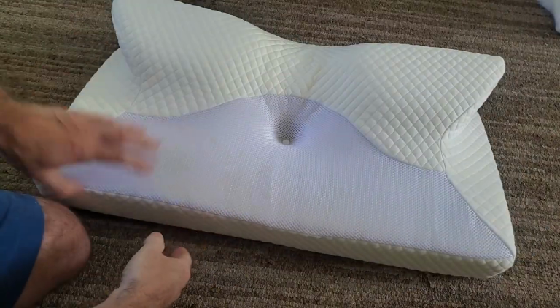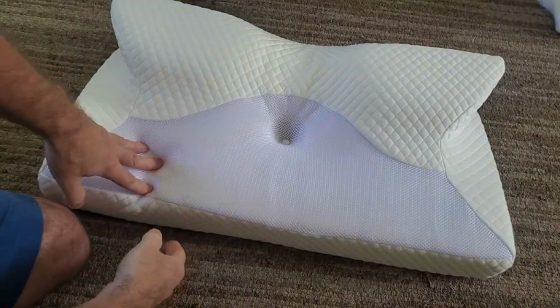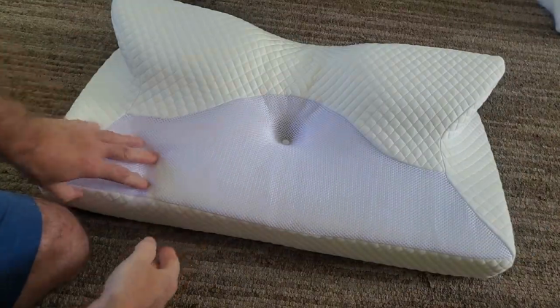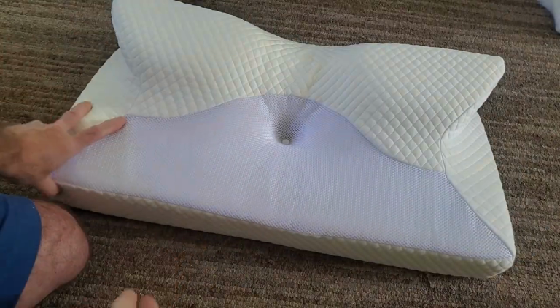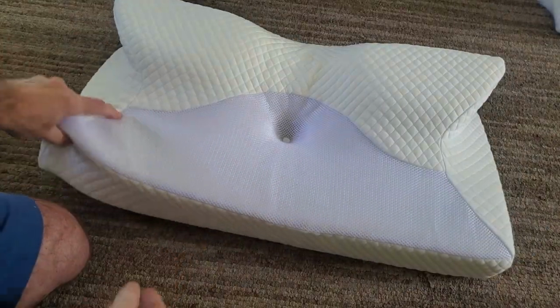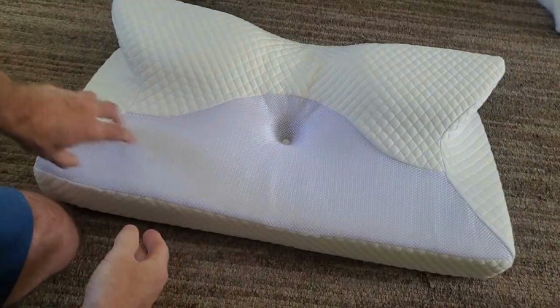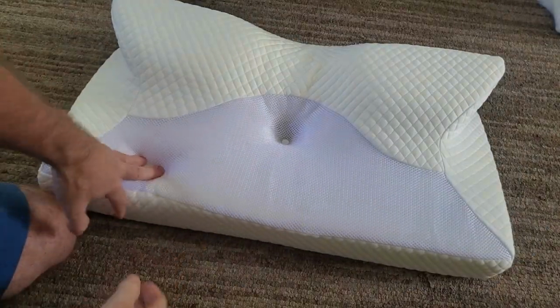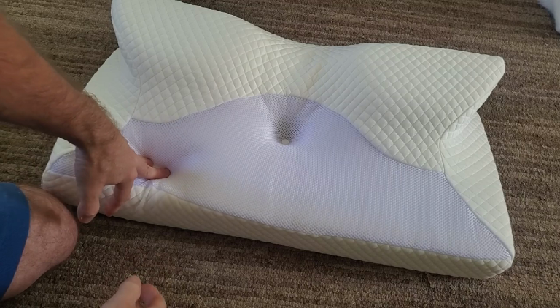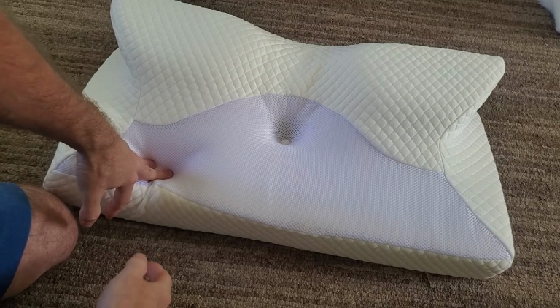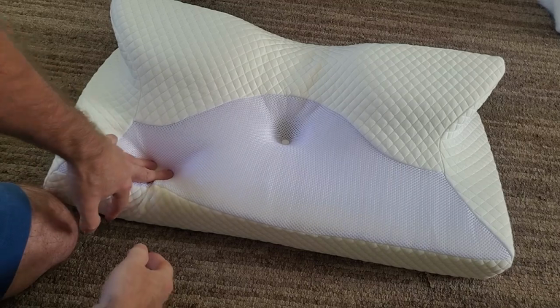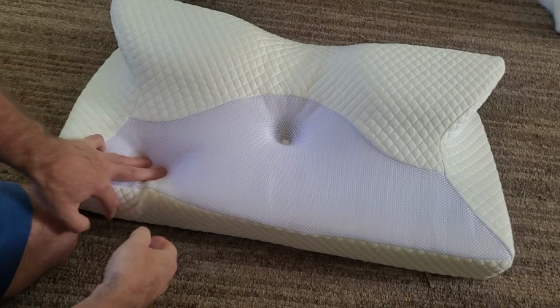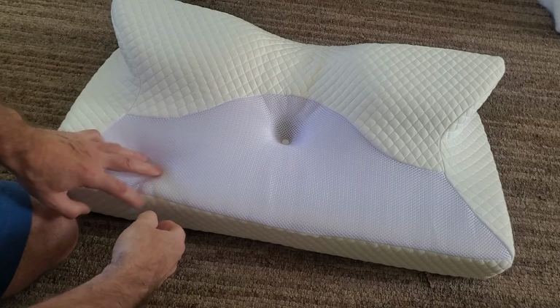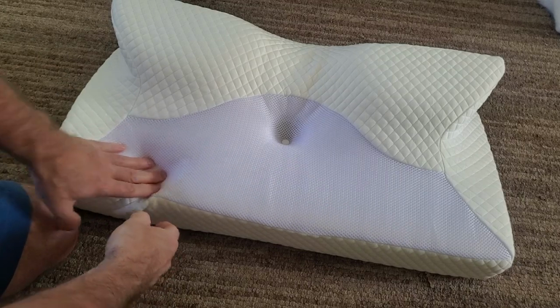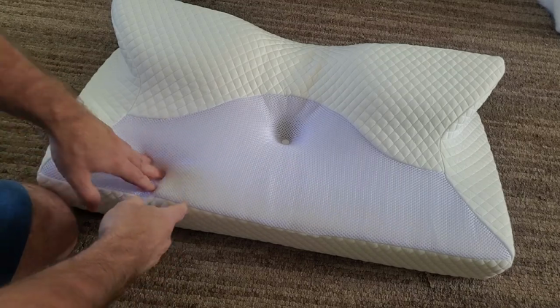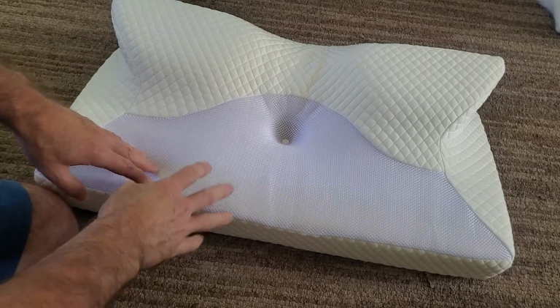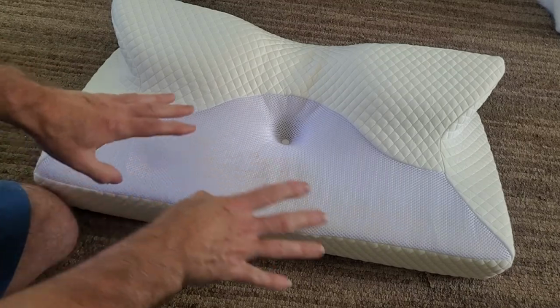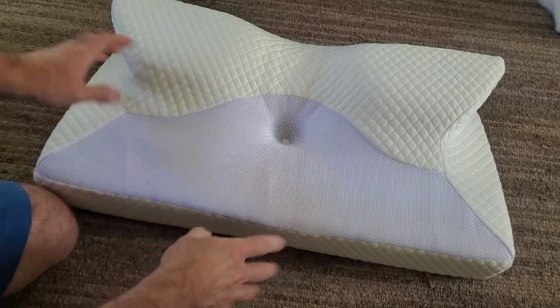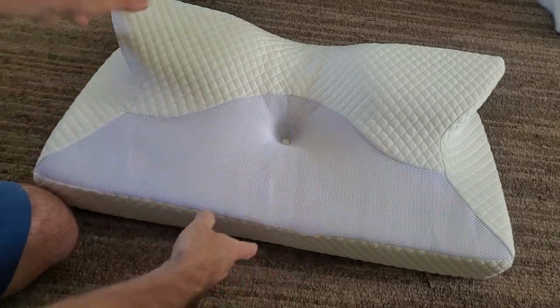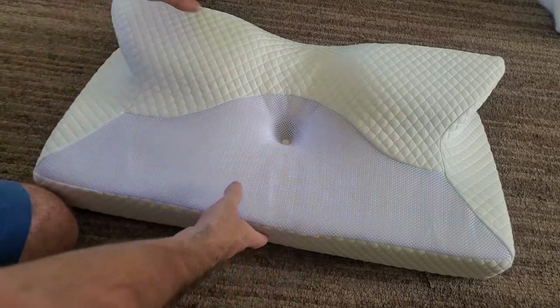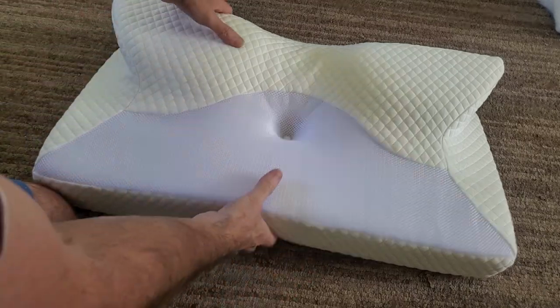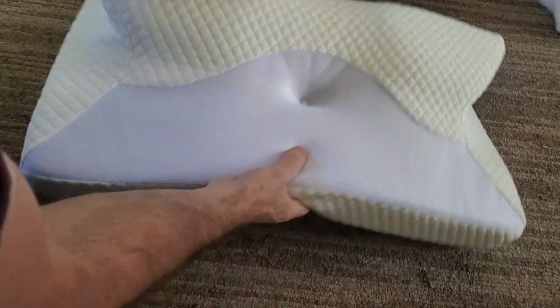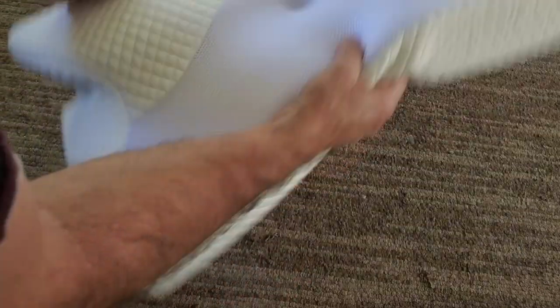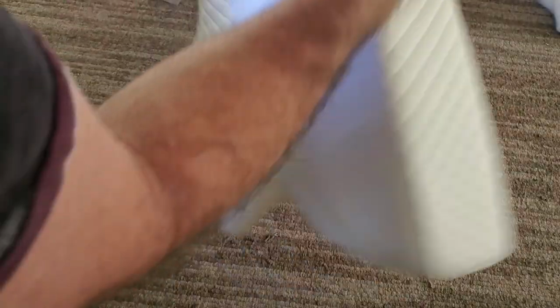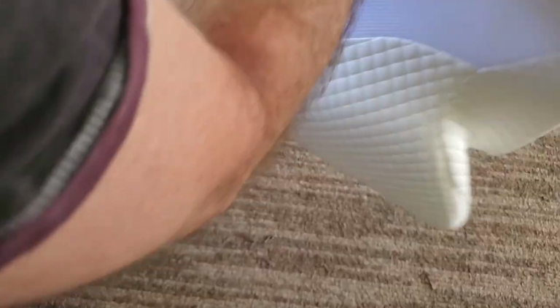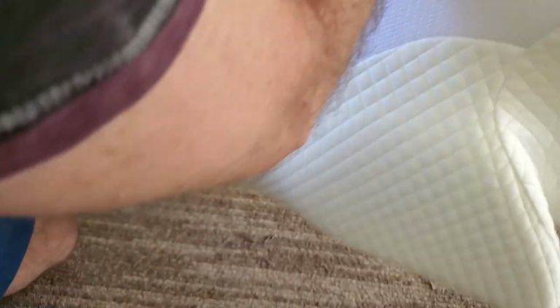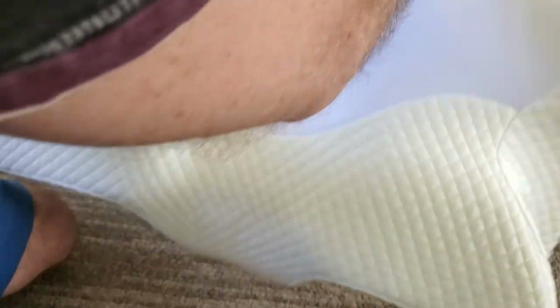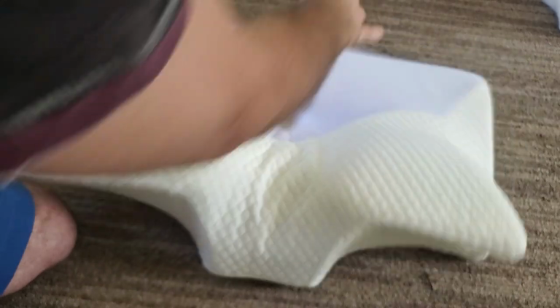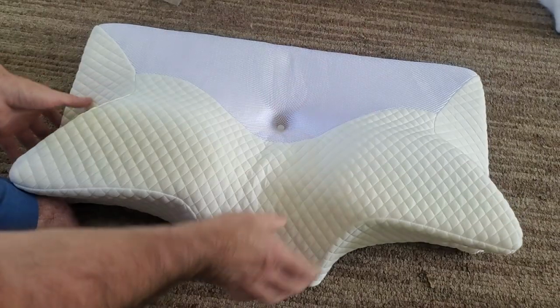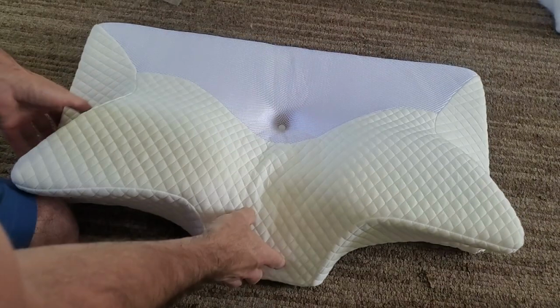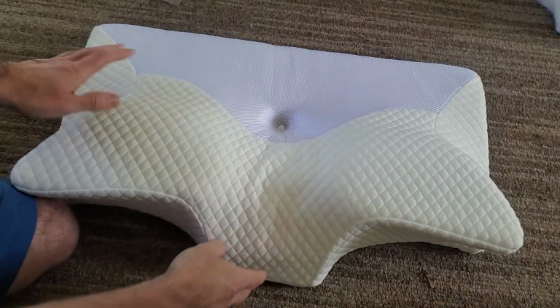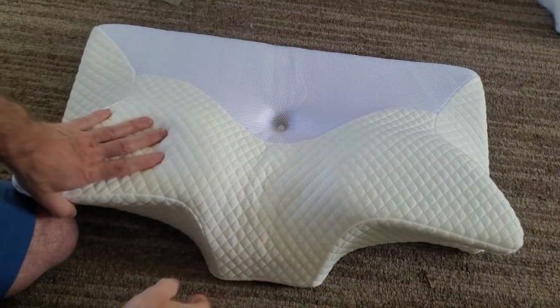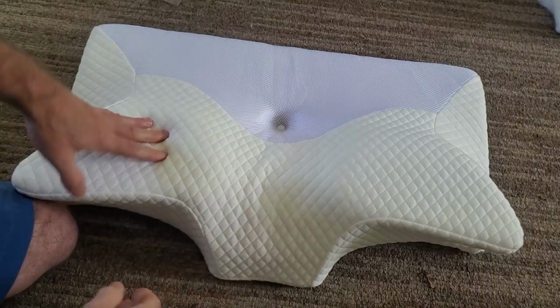Do not wash the memory foam in the washer, and don't leave it in the sun. The pillowcase you can wash in the washer.